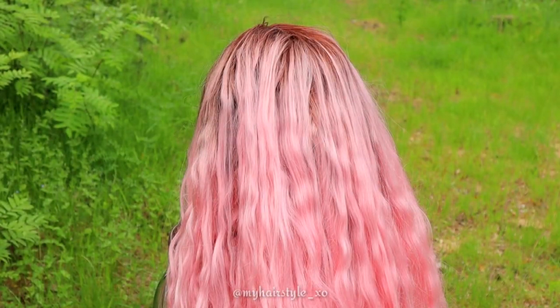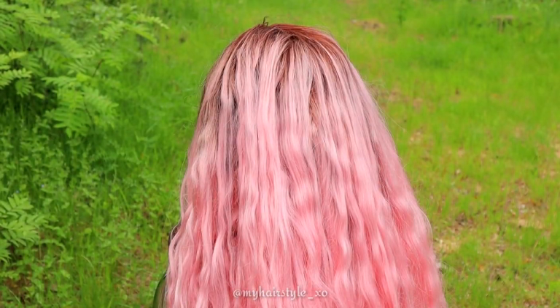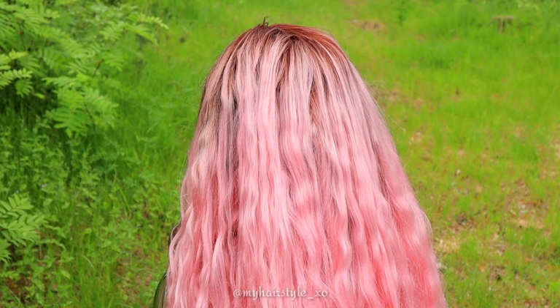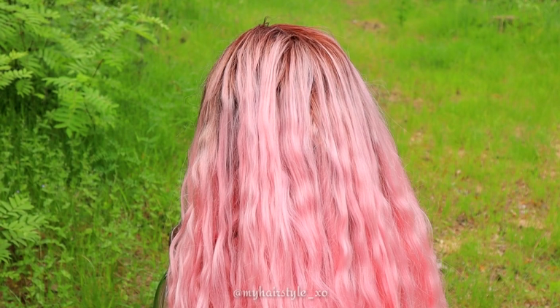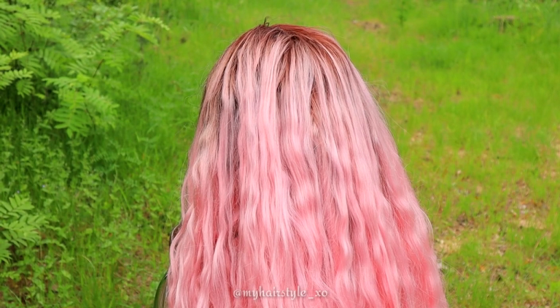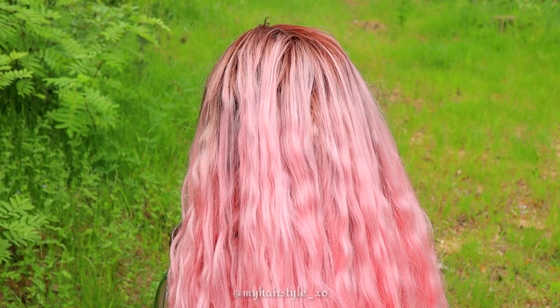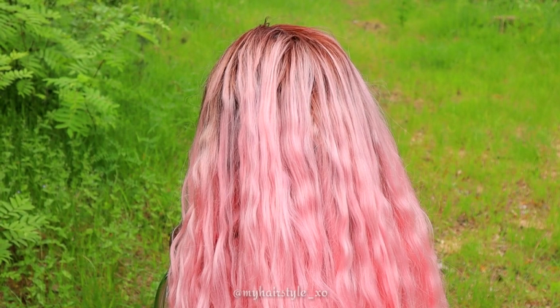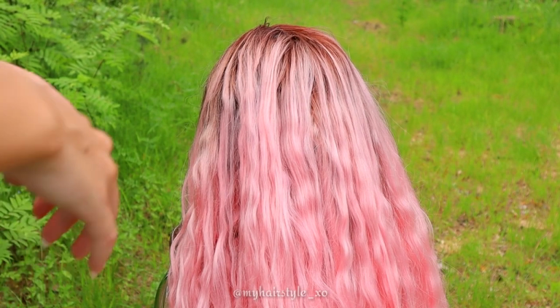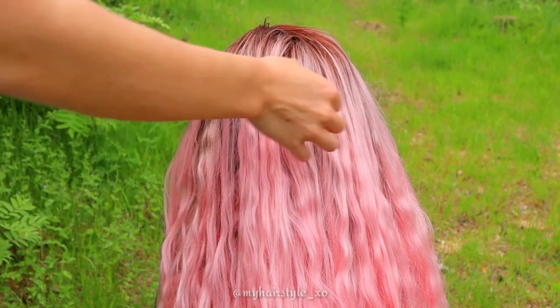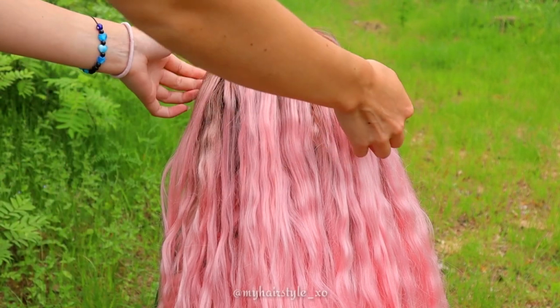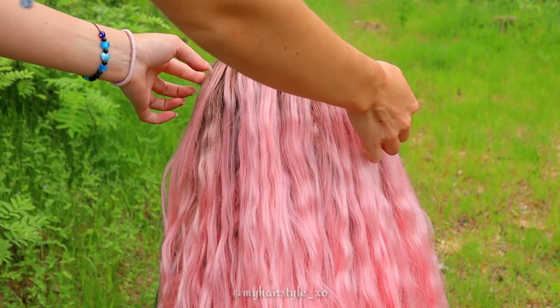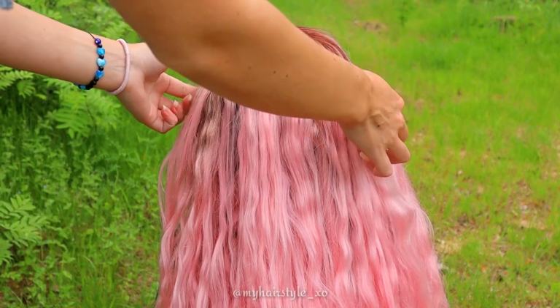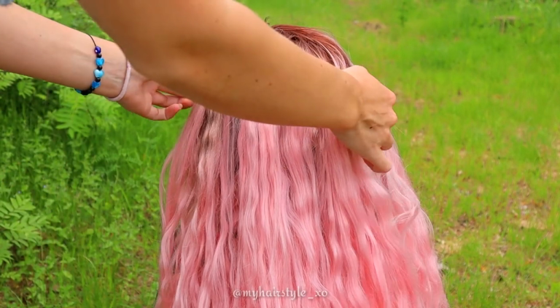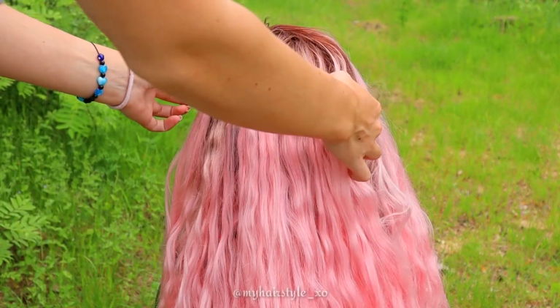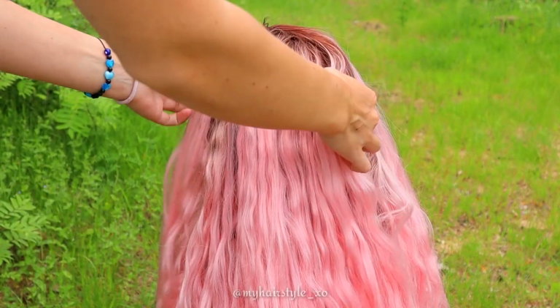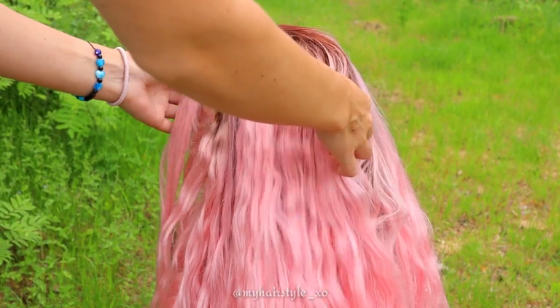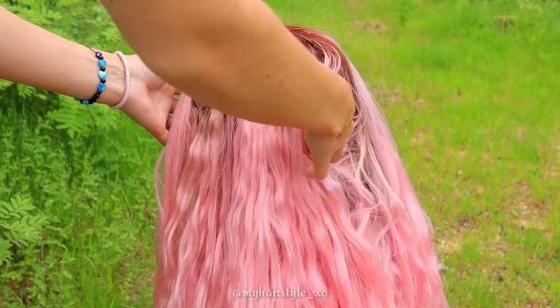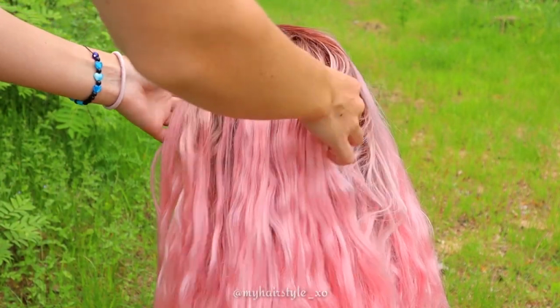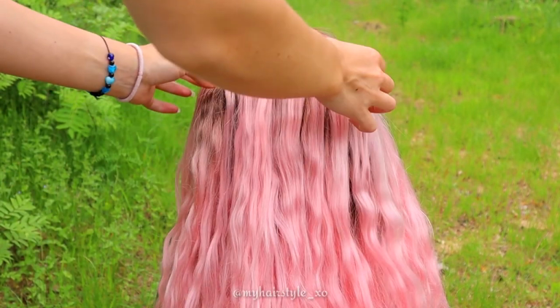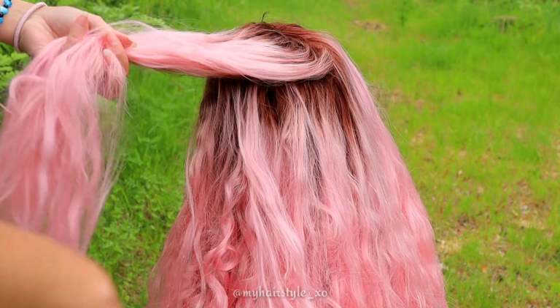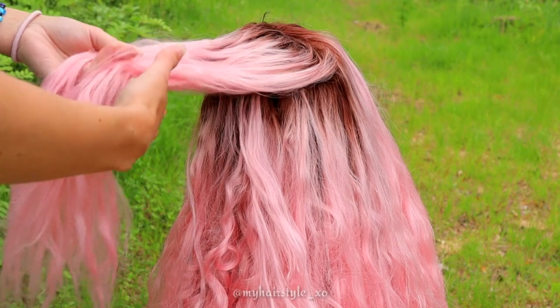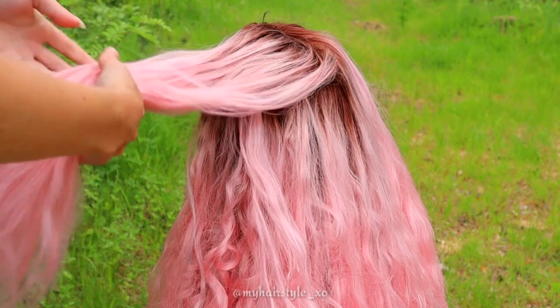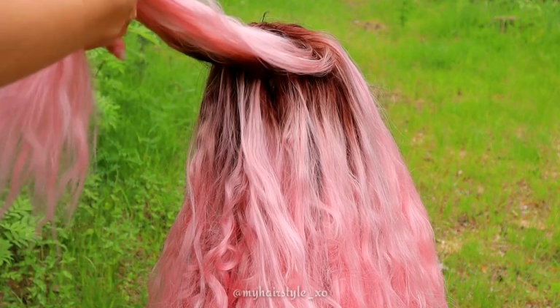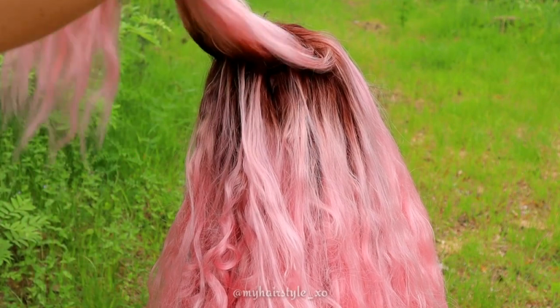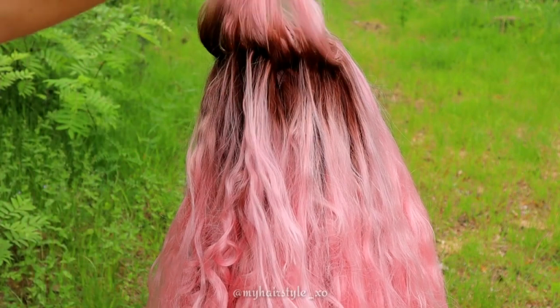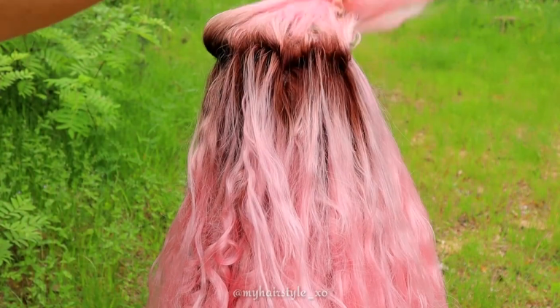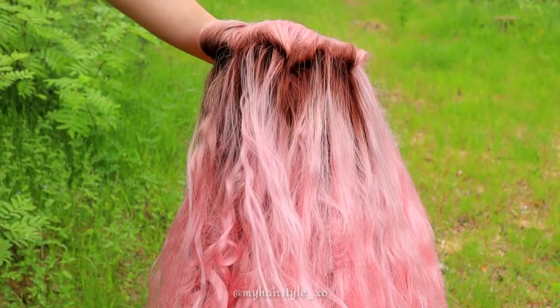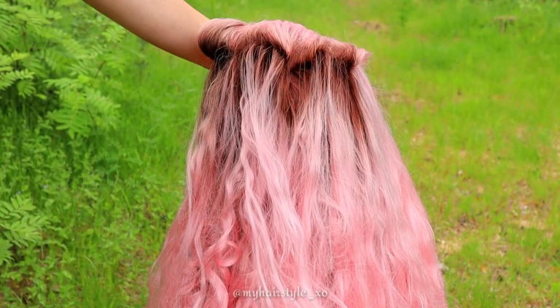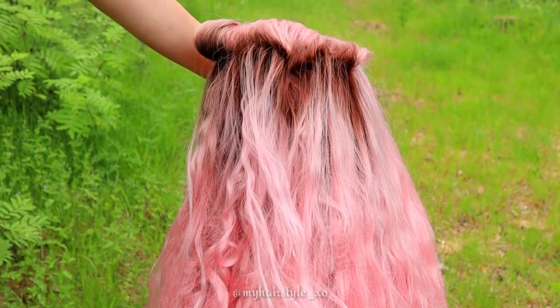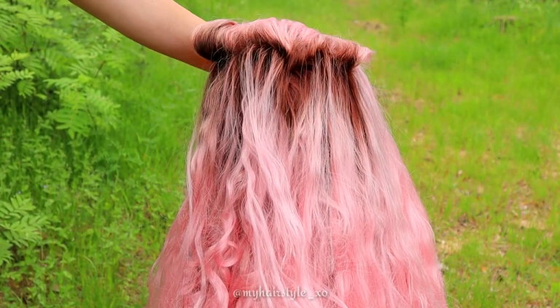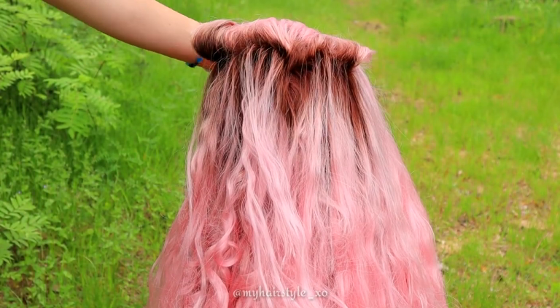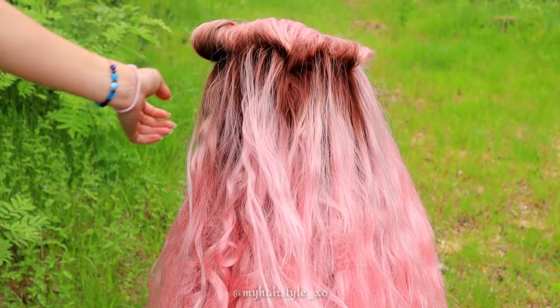Before braiding, take some hair and put it away to wait. These sections are for the bows.